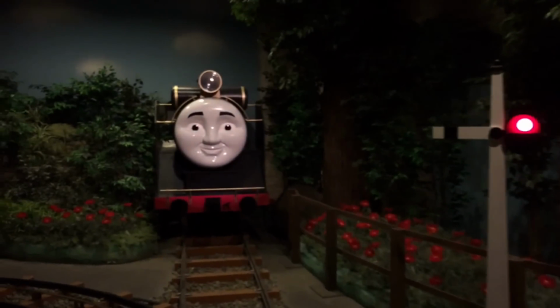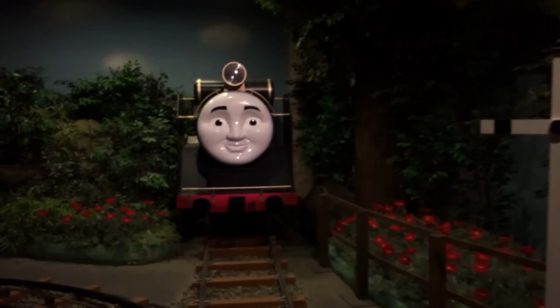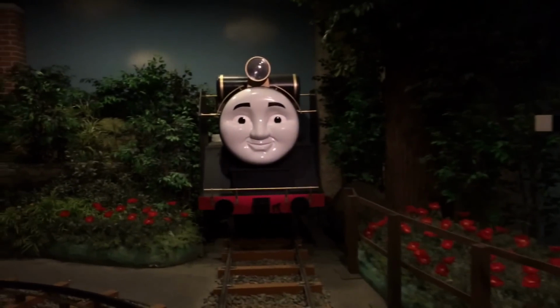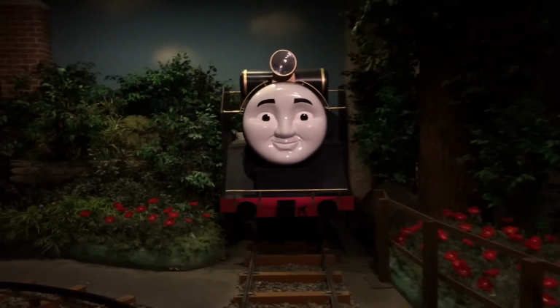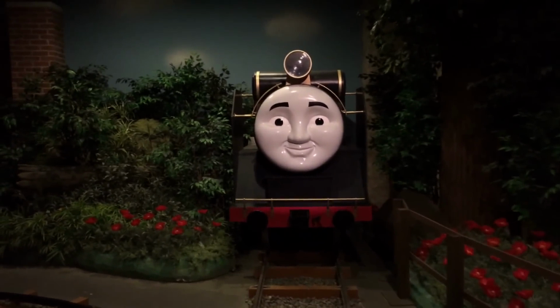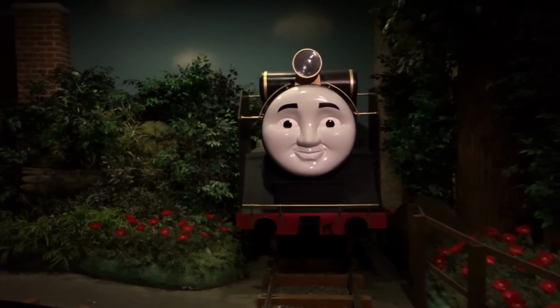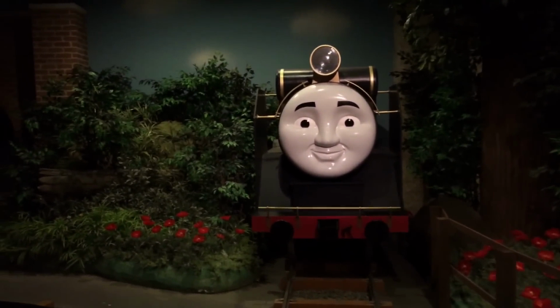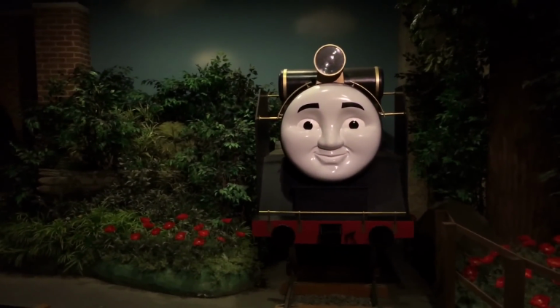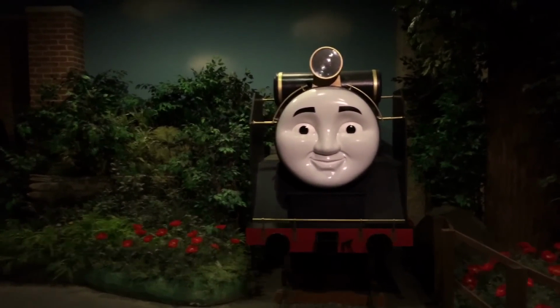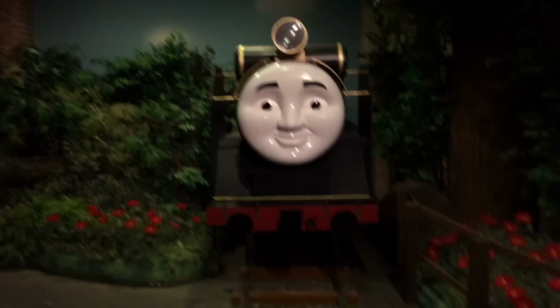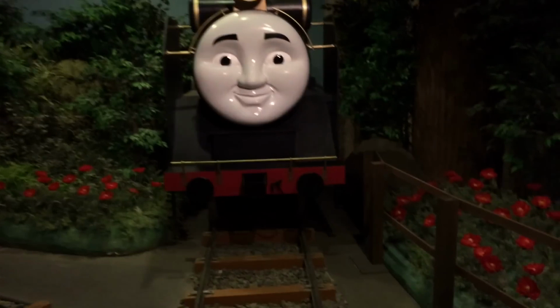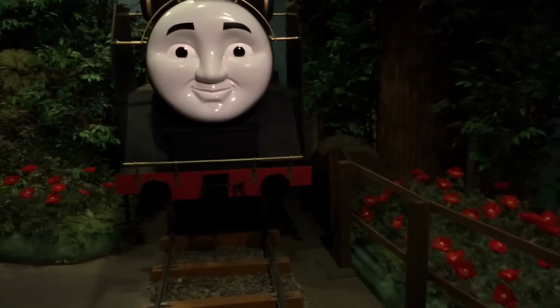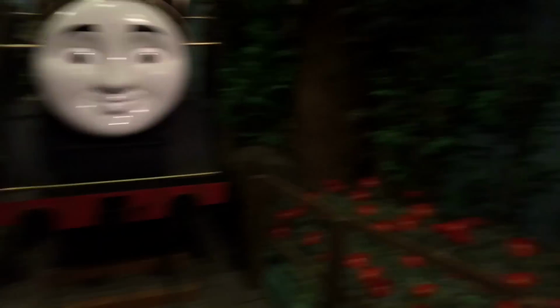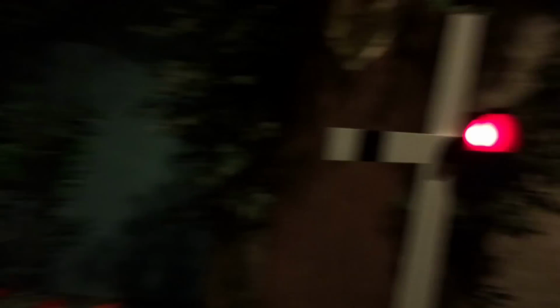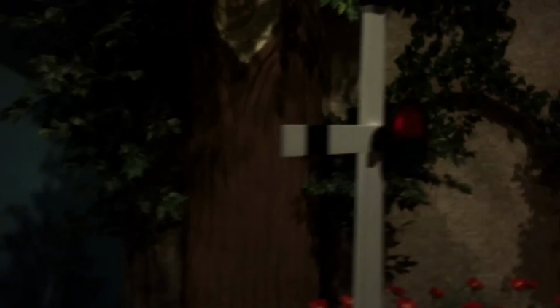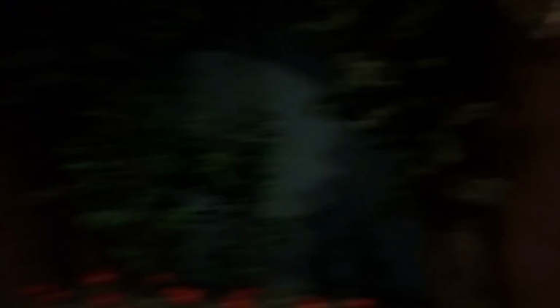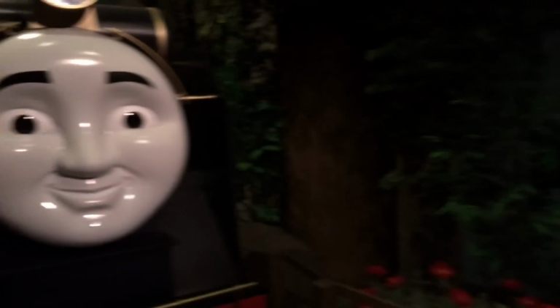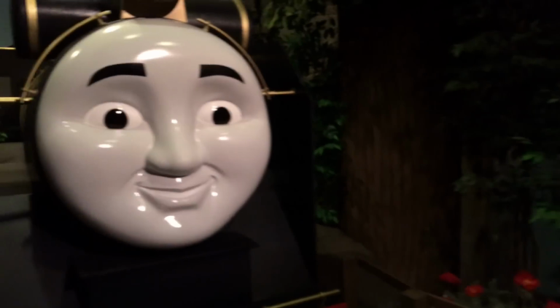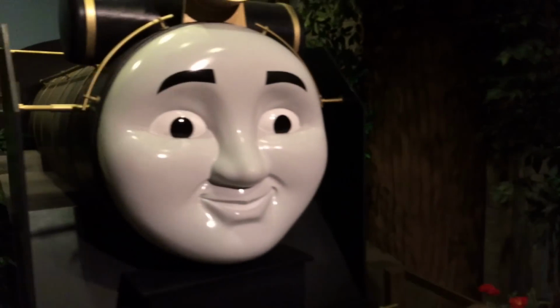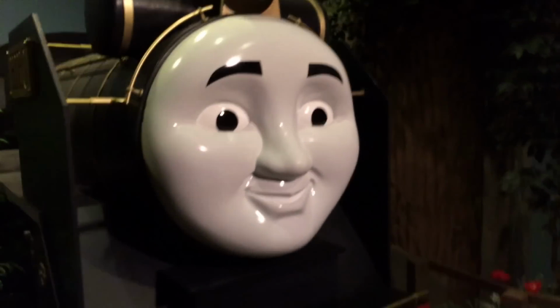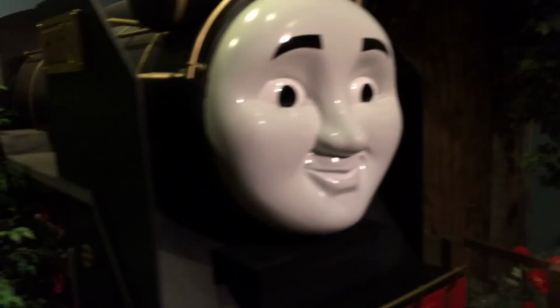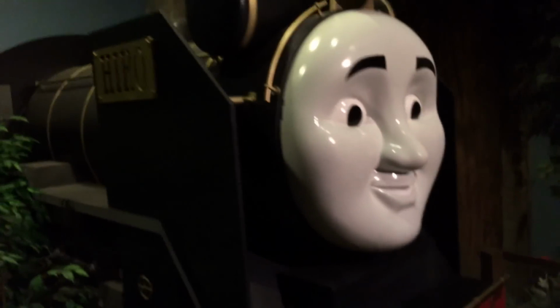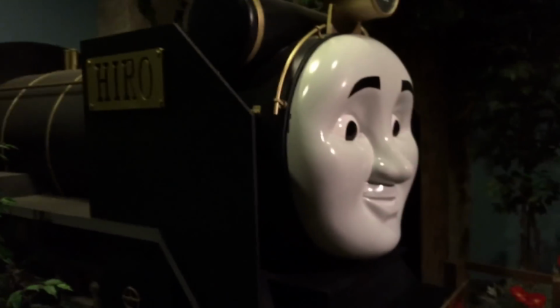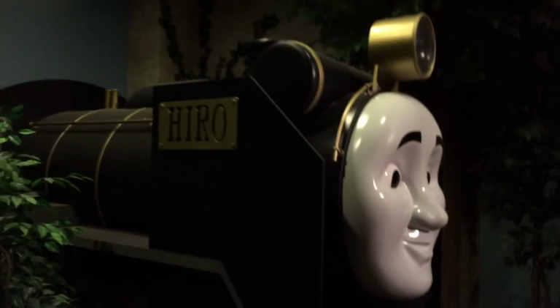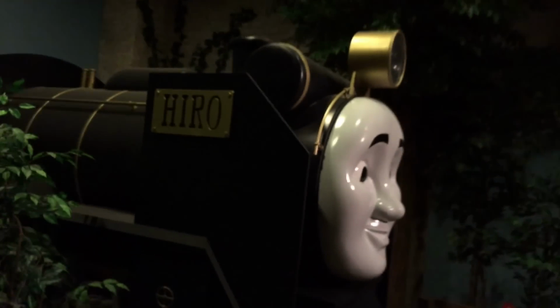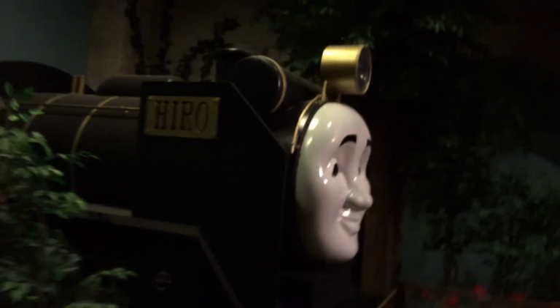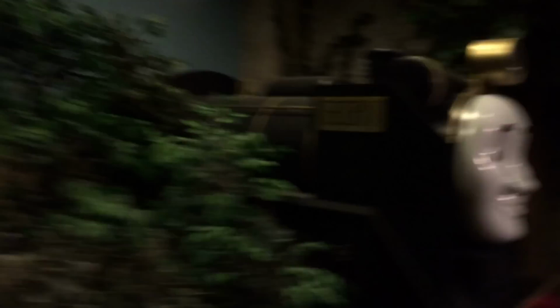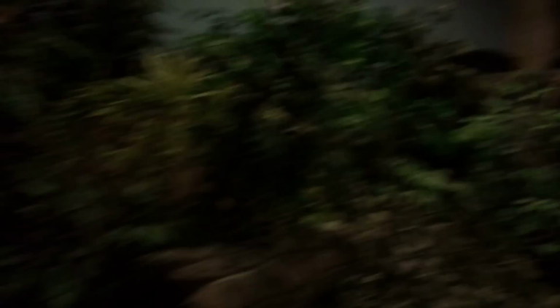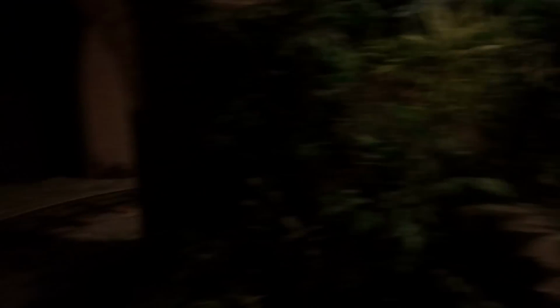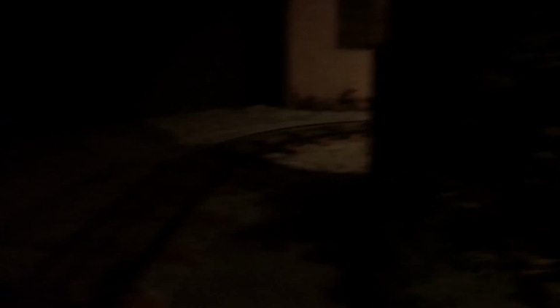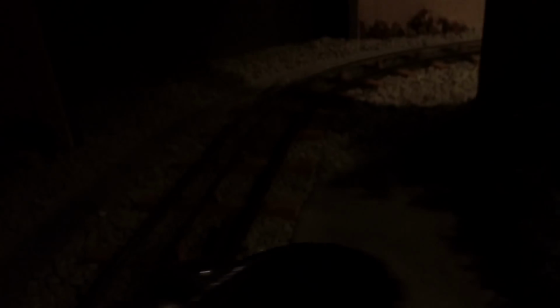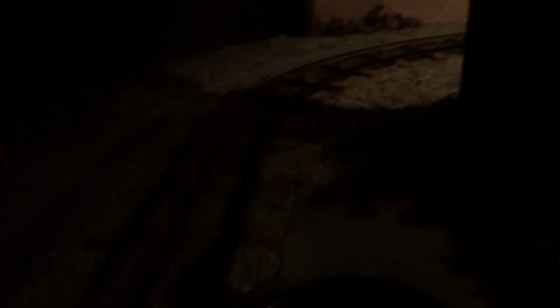You get to see a station with lots of cool setting. Hiro — as I said — is very popular in Japan, and you get to see a big Hiro here.